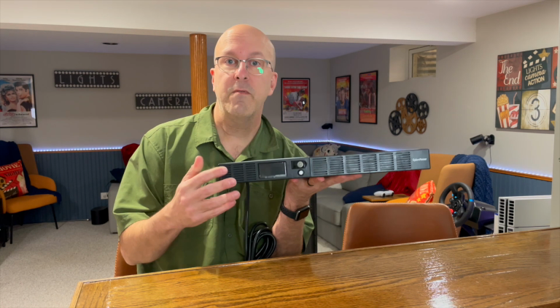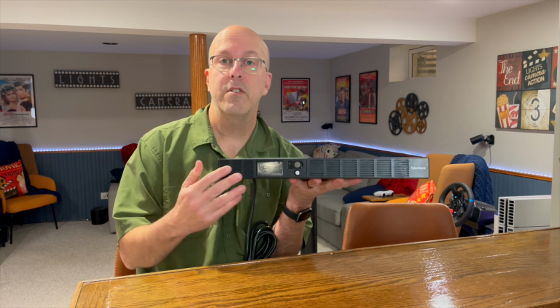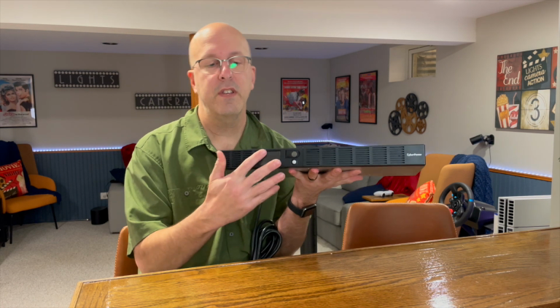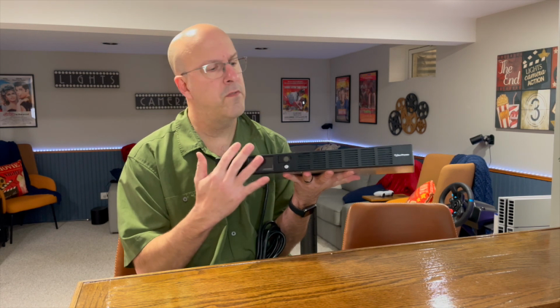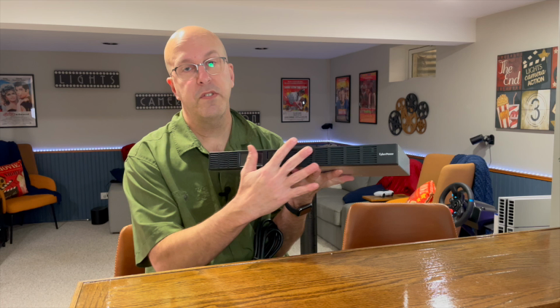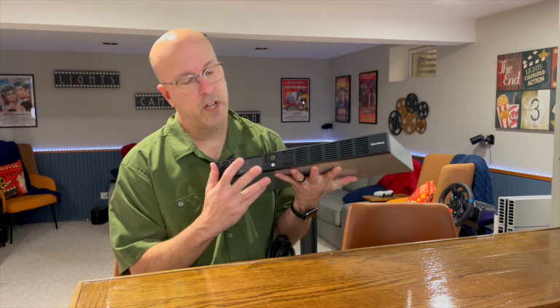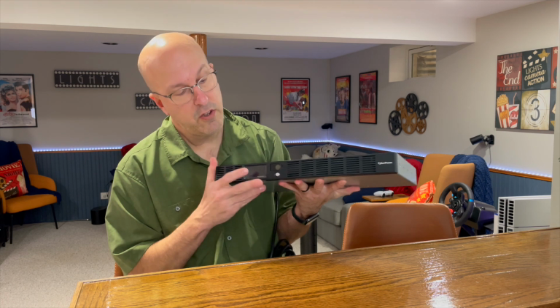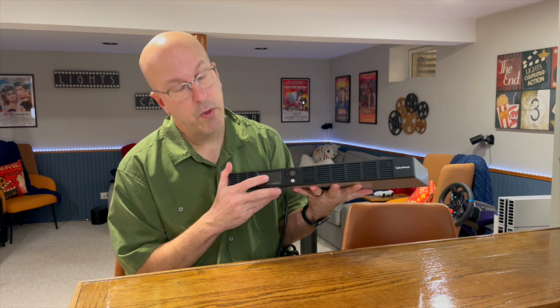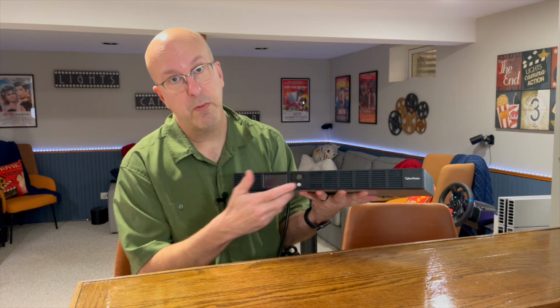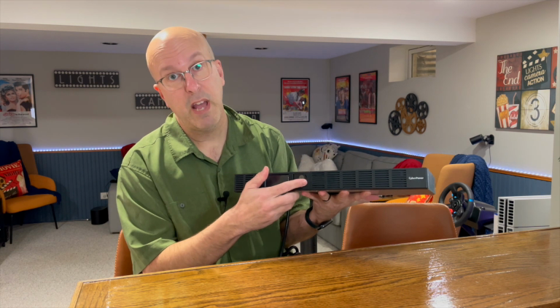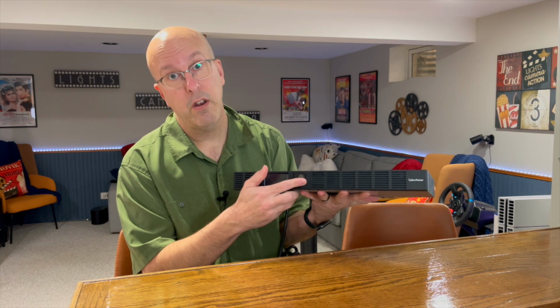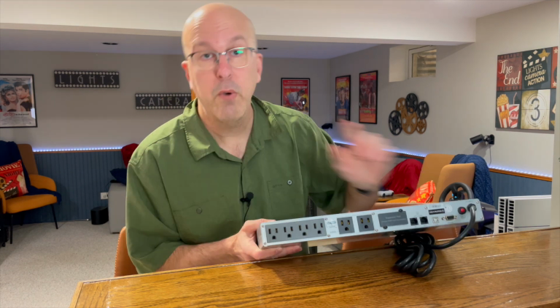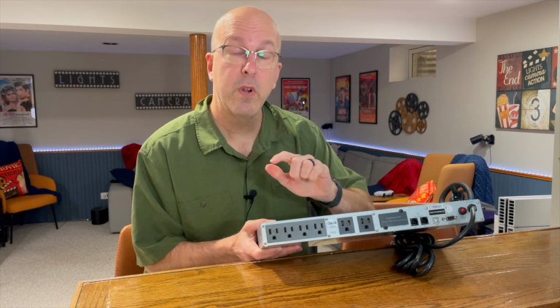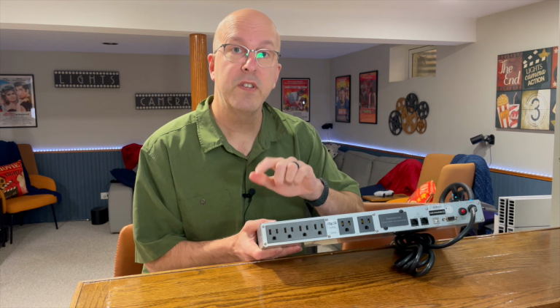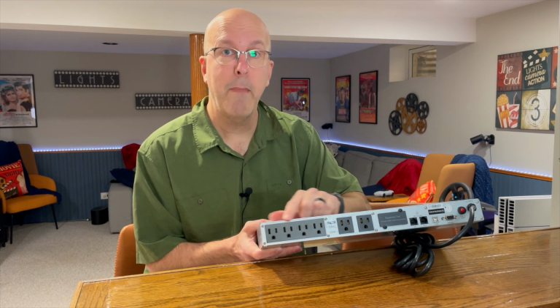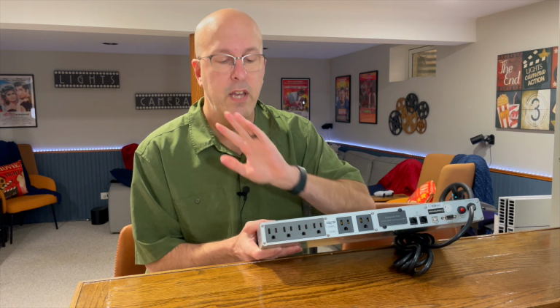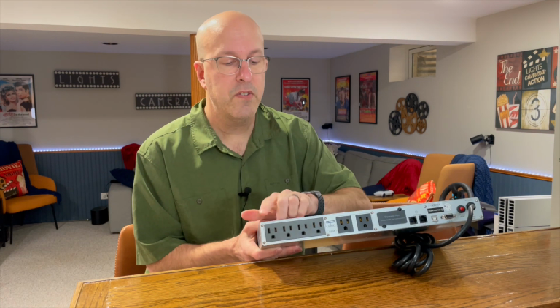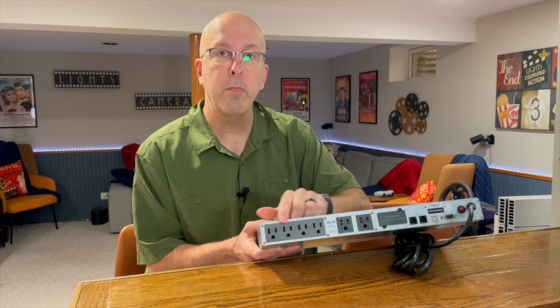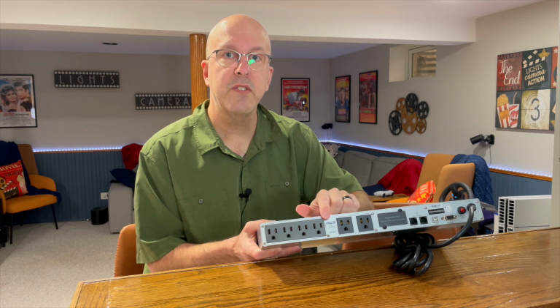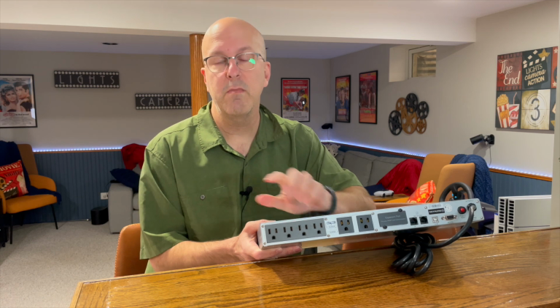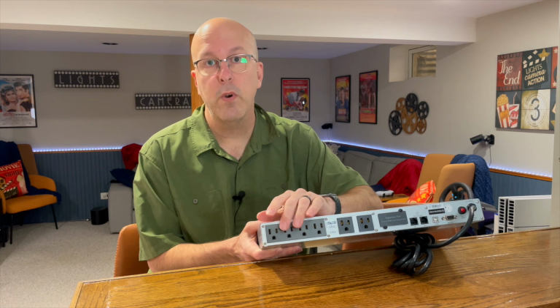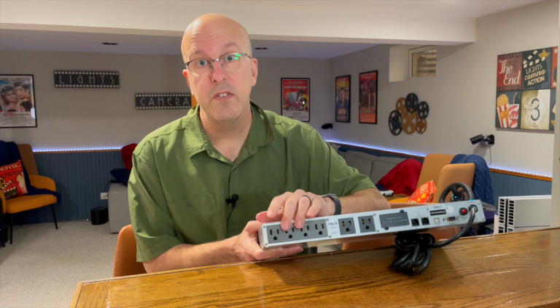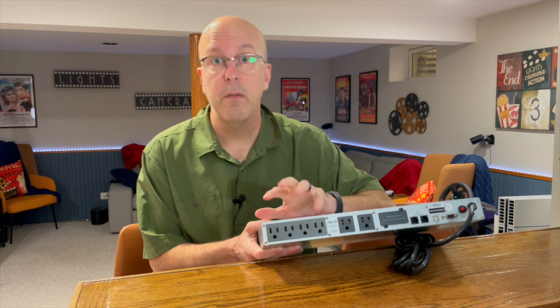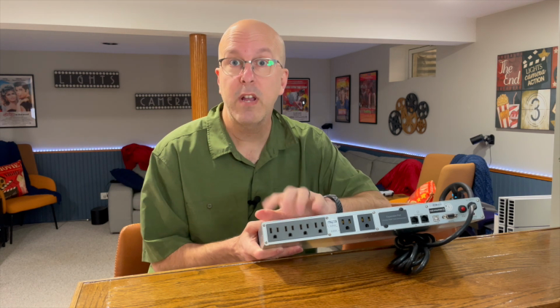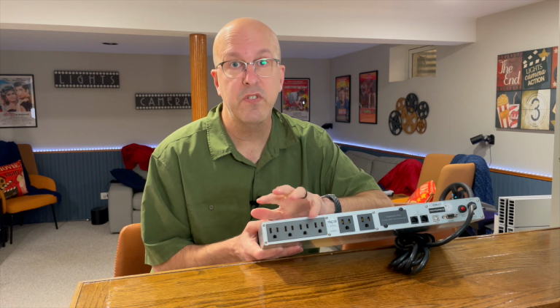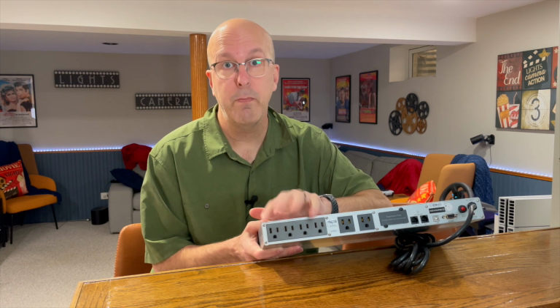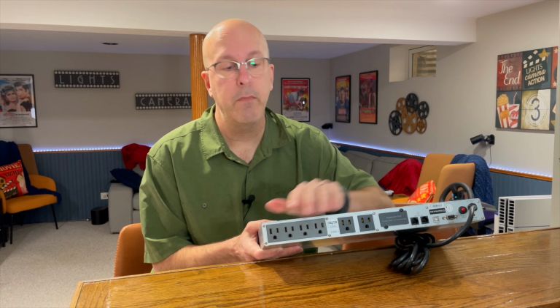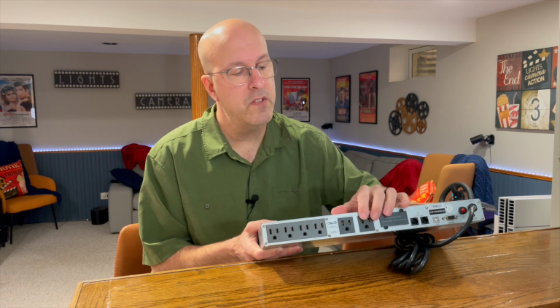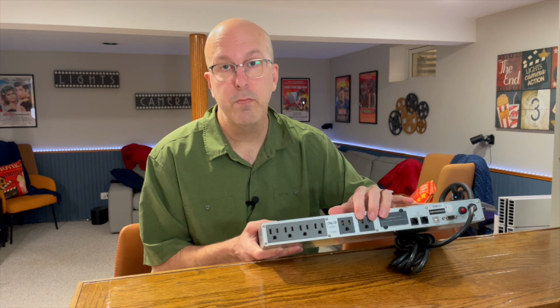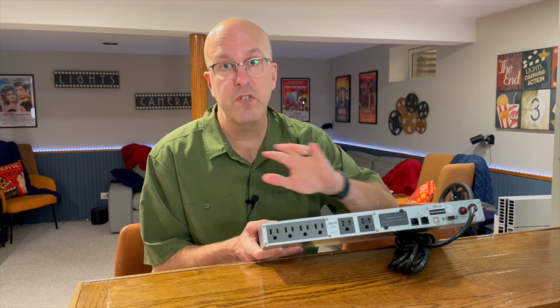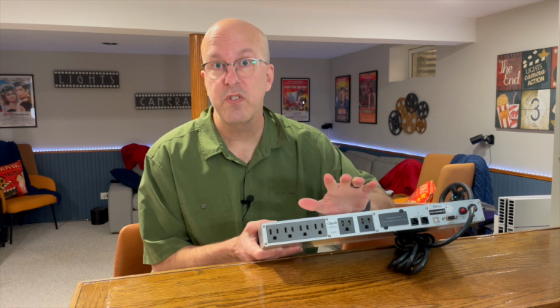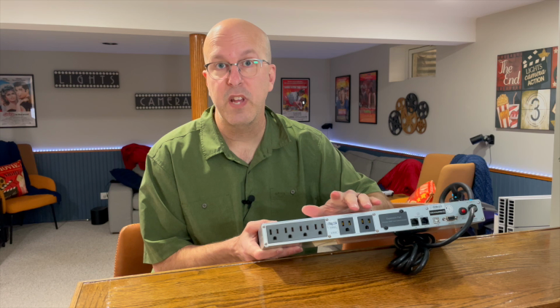From the front here, you can see it's very simple and clean — you only have the one display and the power on/off. But what you really want to see is the back. This is a four-plug system, meaning four of these are battery and surge backup, and the other two plugs are just surge protection.